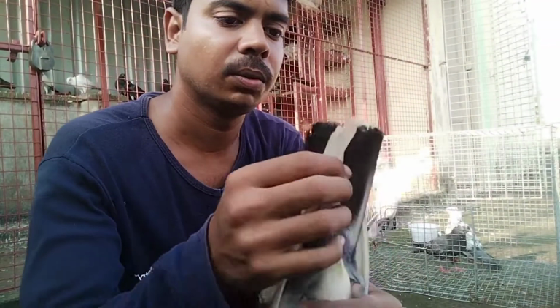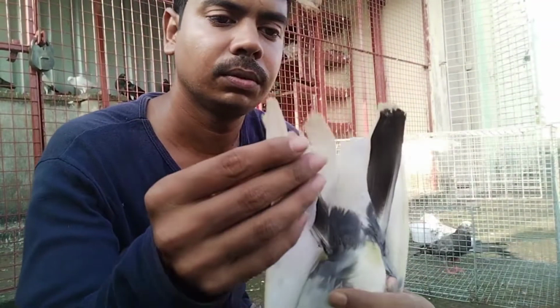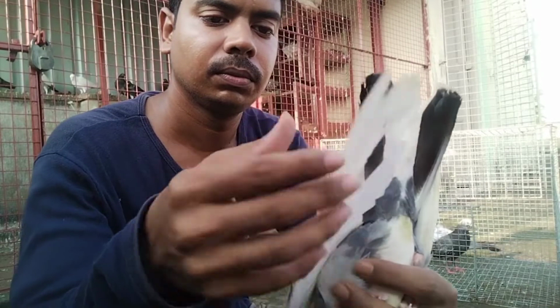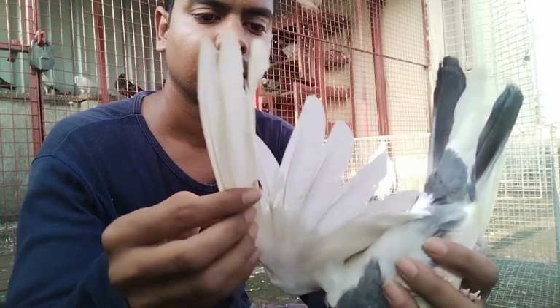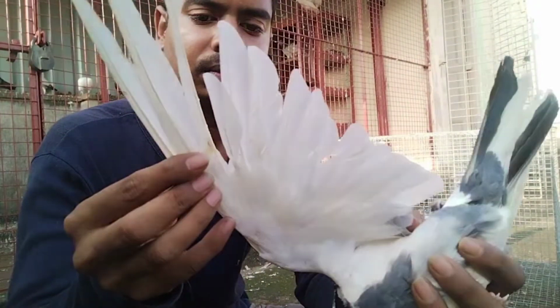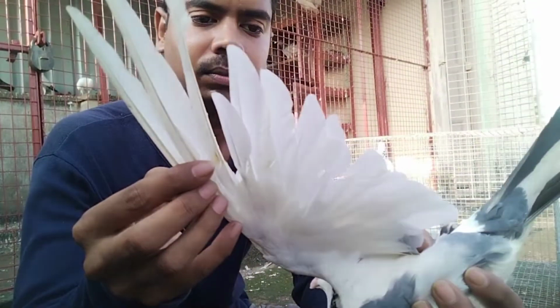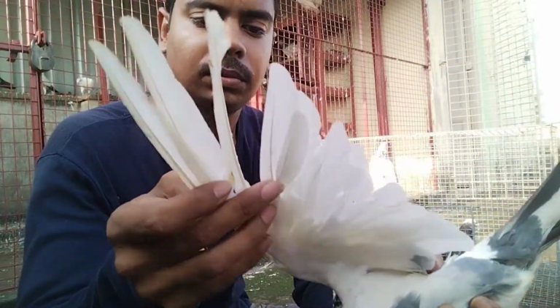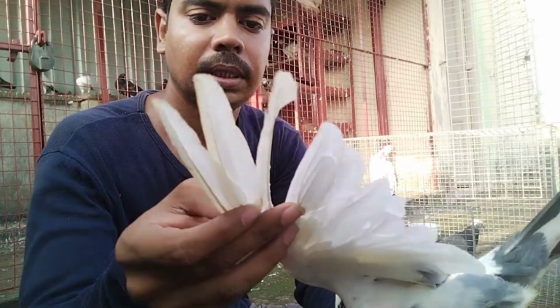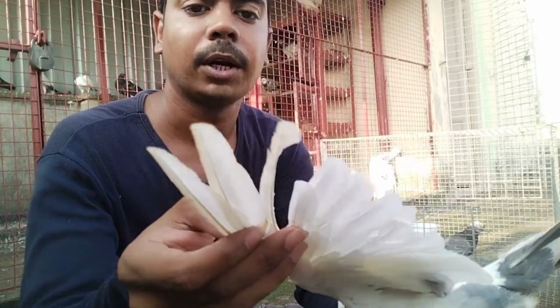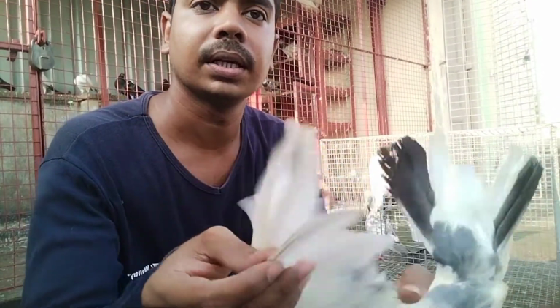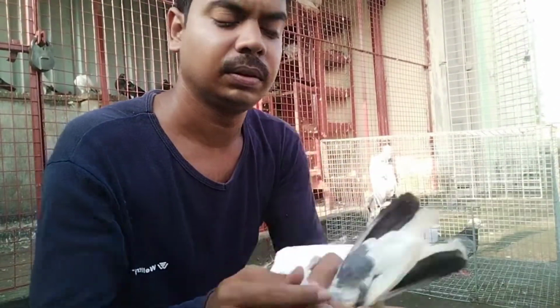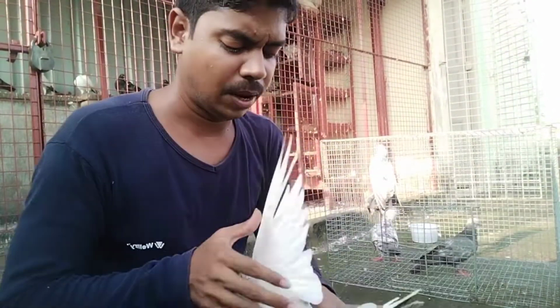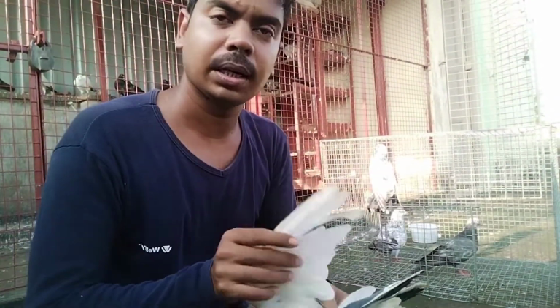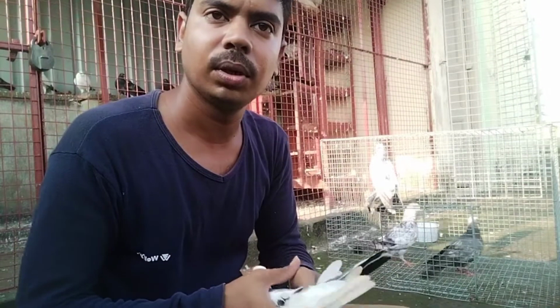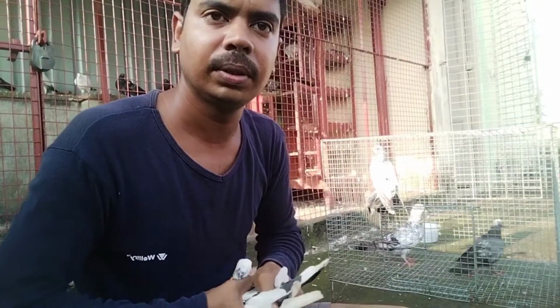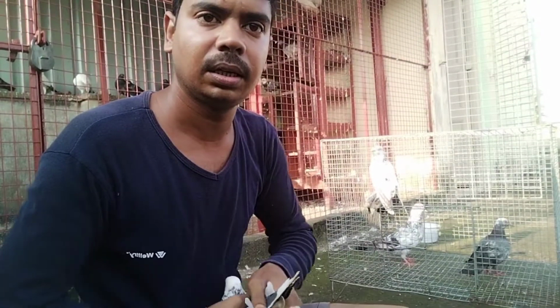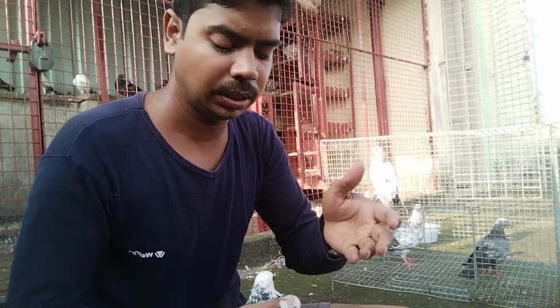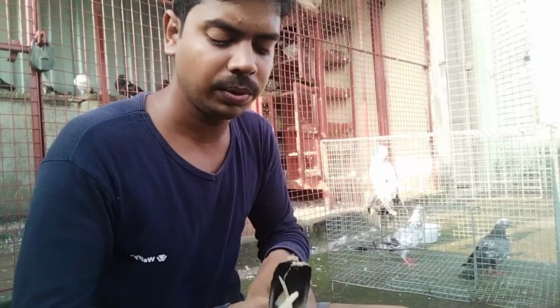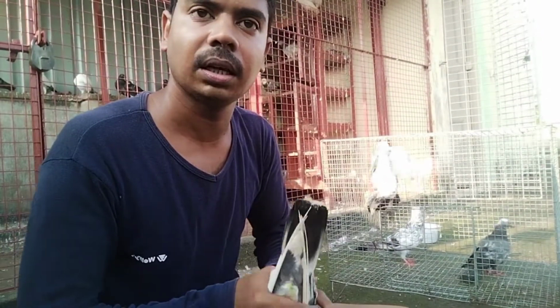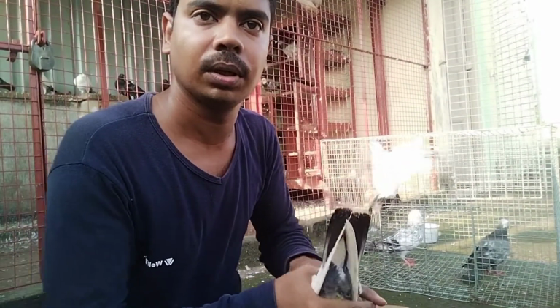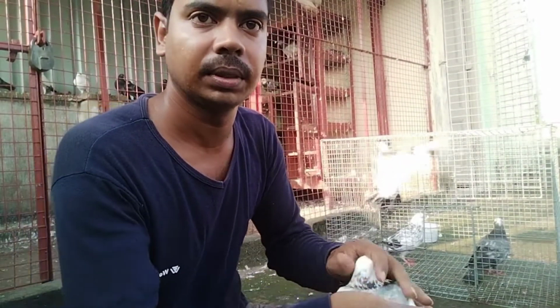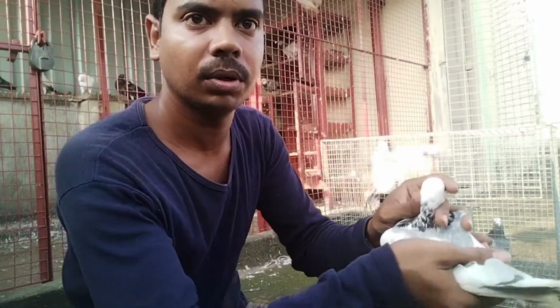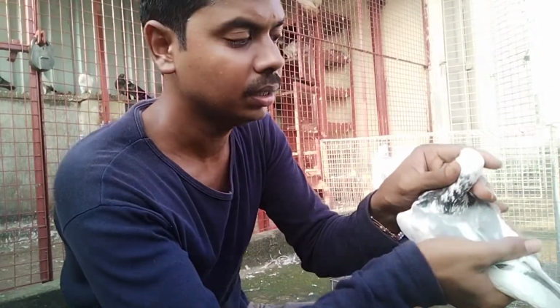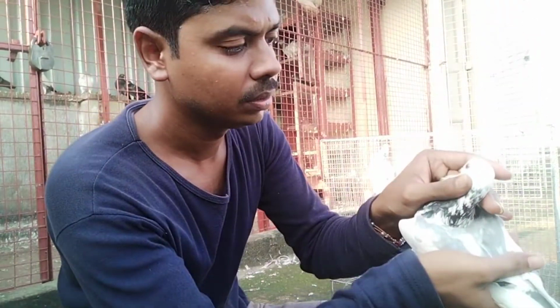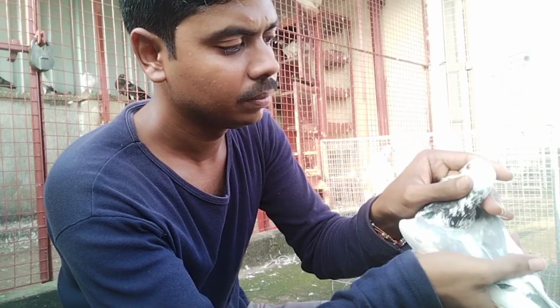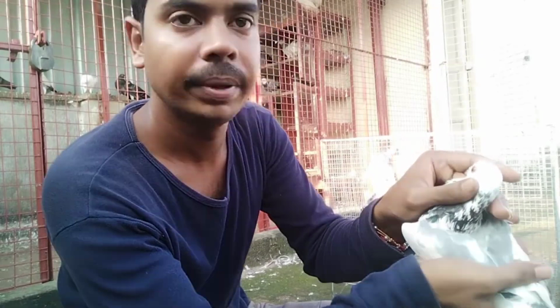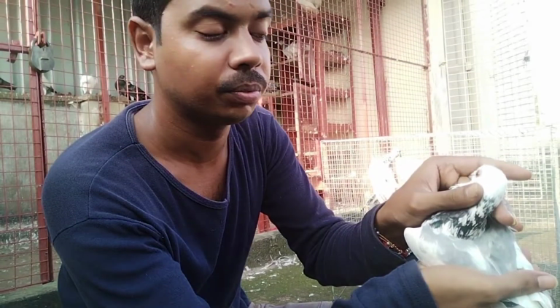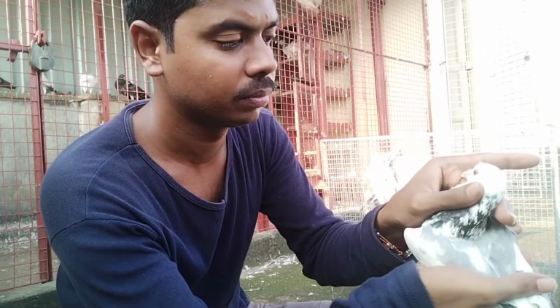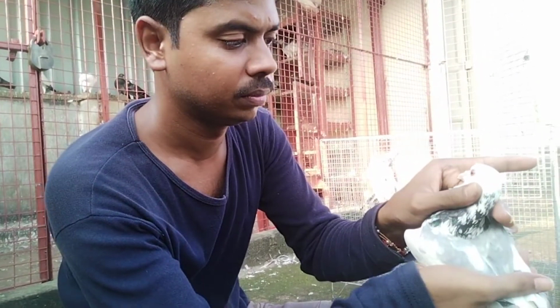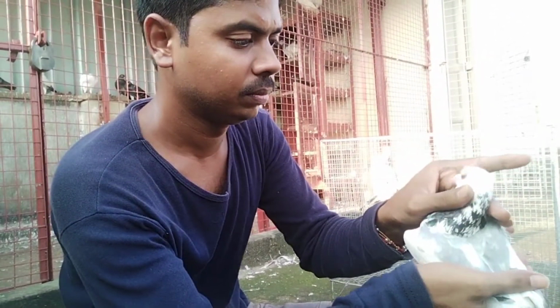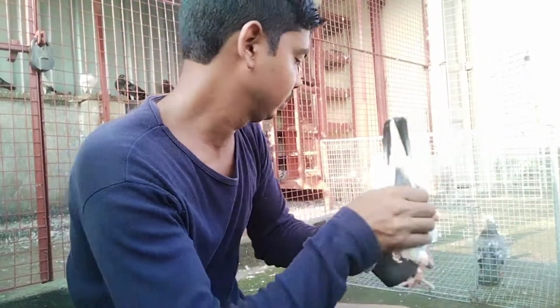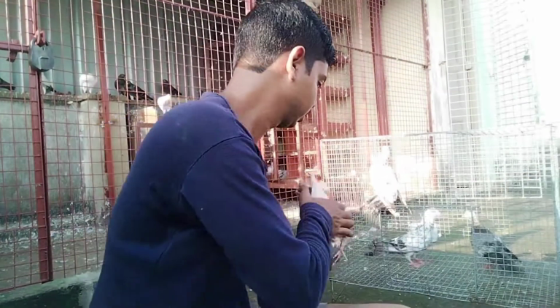Take a look at this bird. The bird is a little bit. If you have a bird in the bird, you will see the bird in the middle. If you look at this bird, you will see the bird. There is a bird.